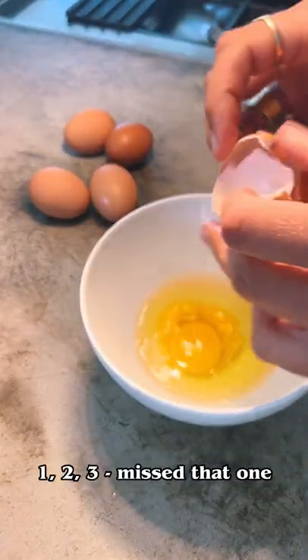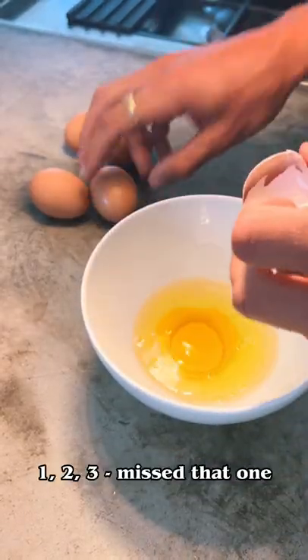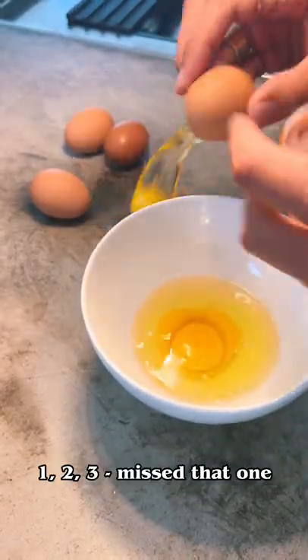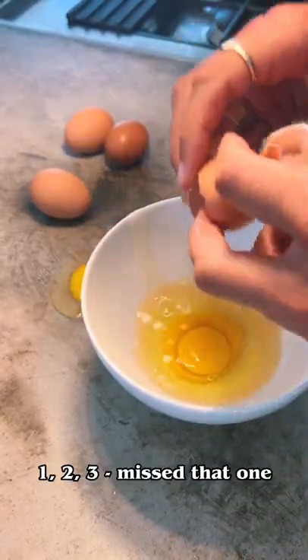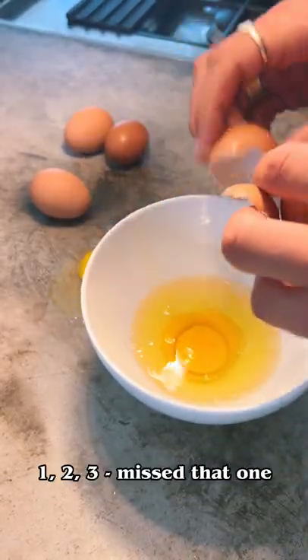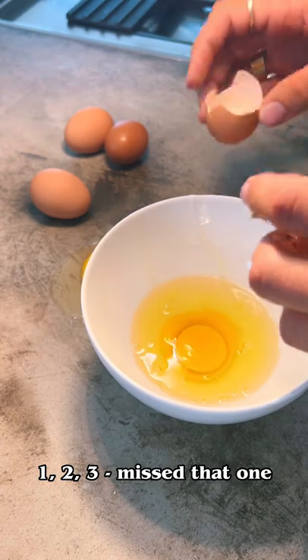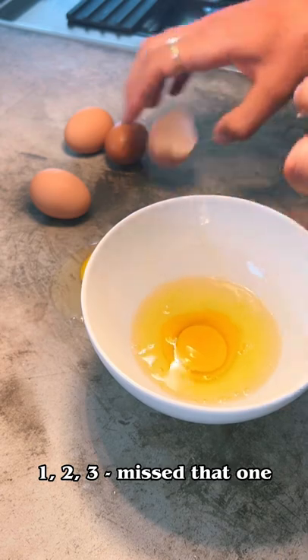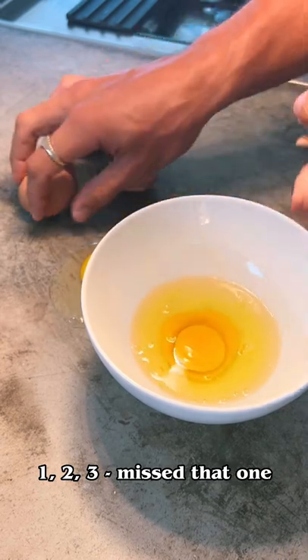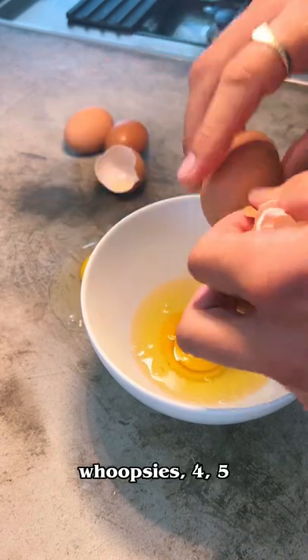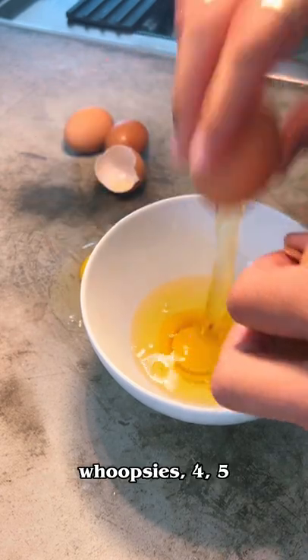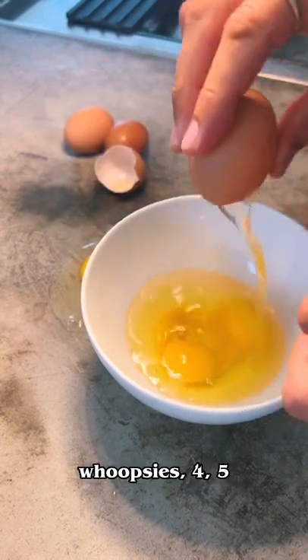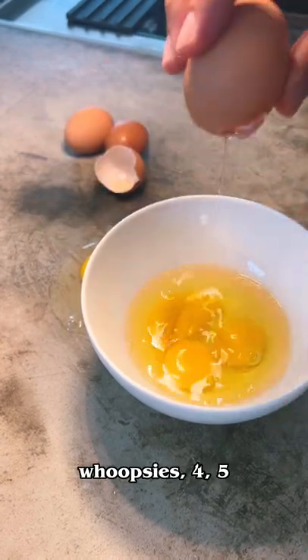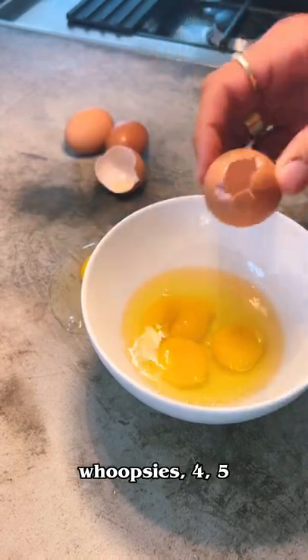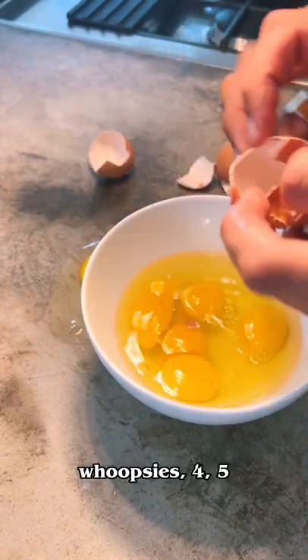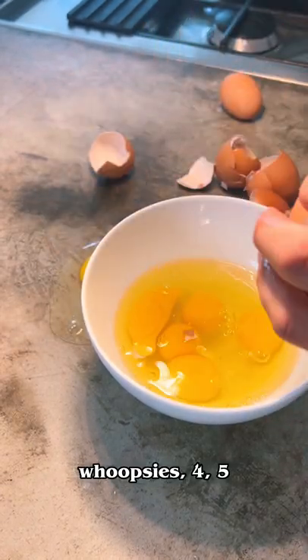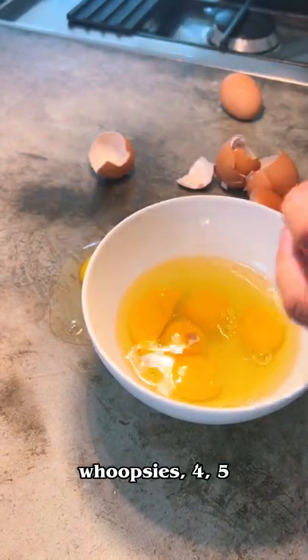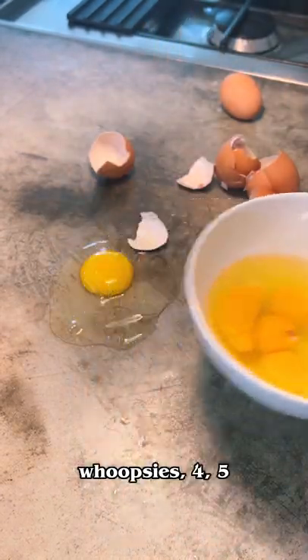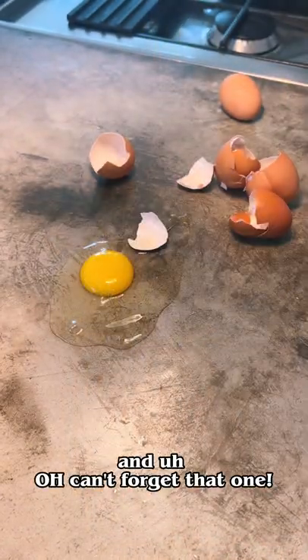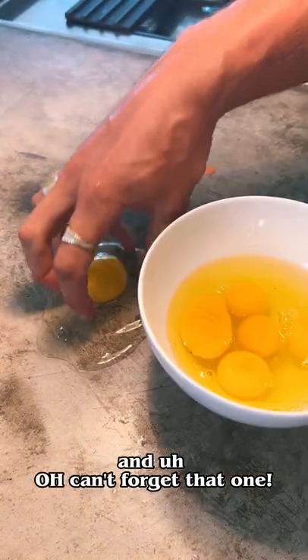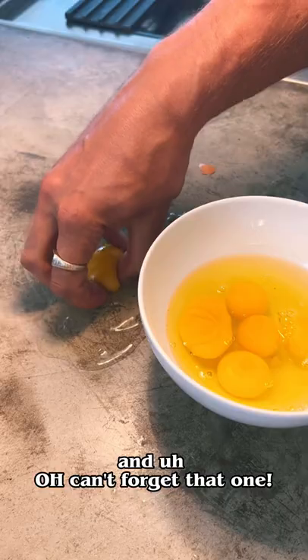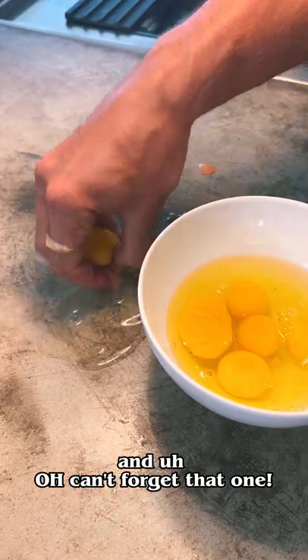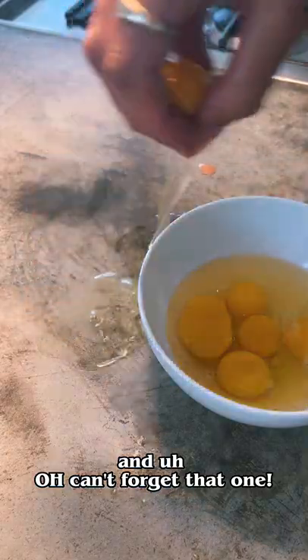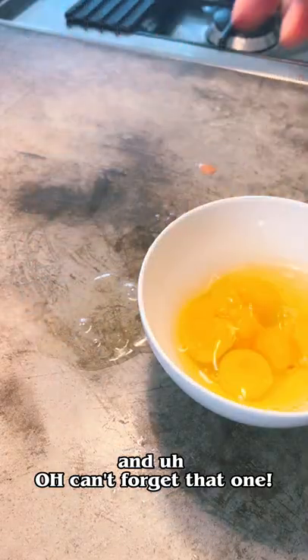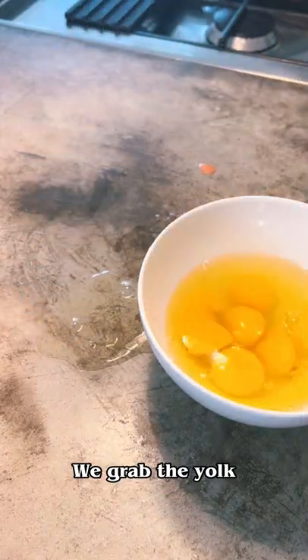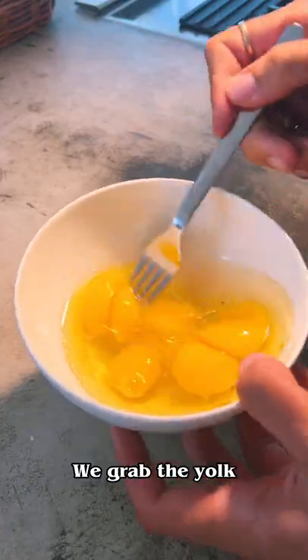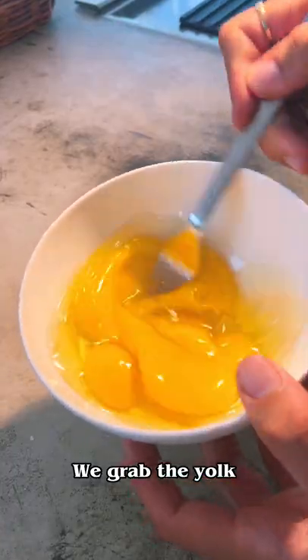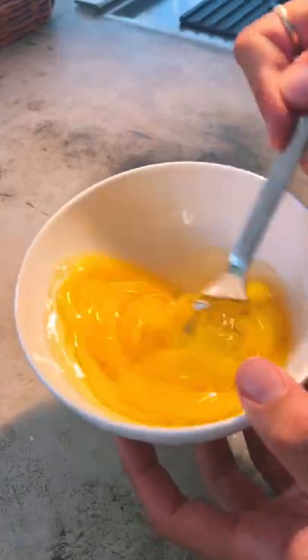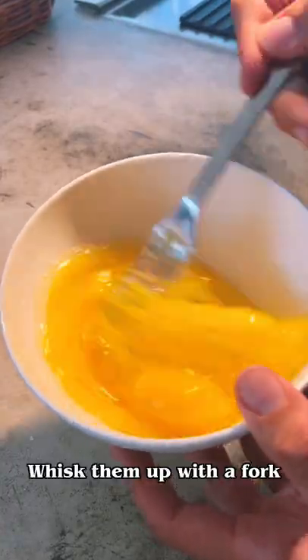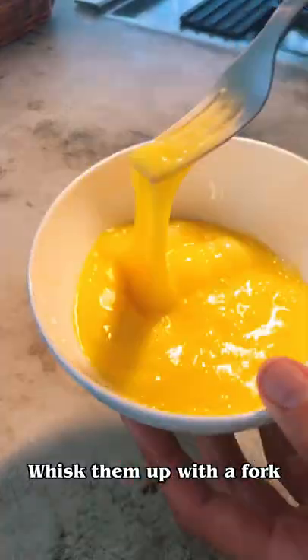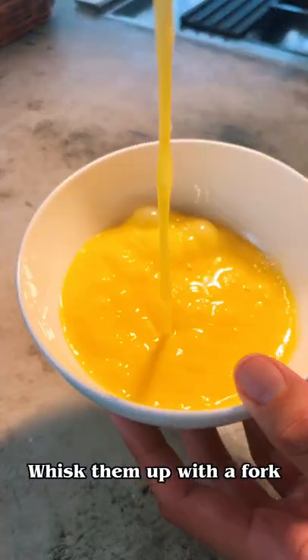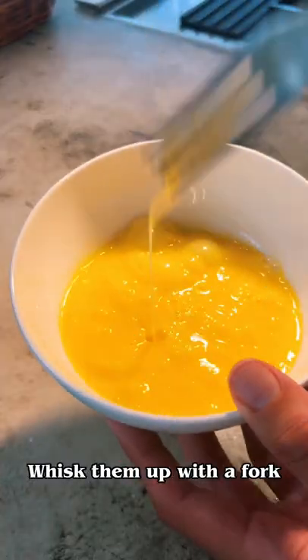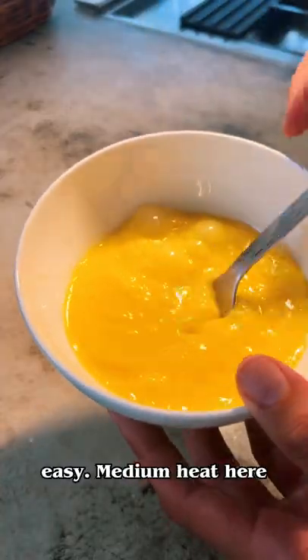One, two, three. Missed that one — whoopsies. Four, five, and oh, can't forget that one. We grab the yolk. Whisk them up with a fork. Easy.